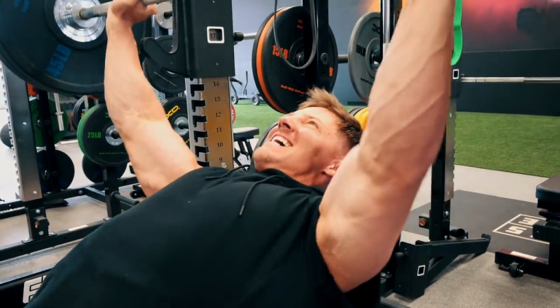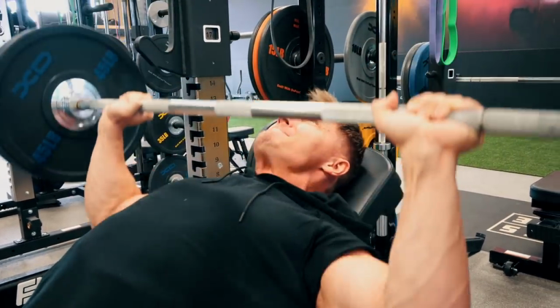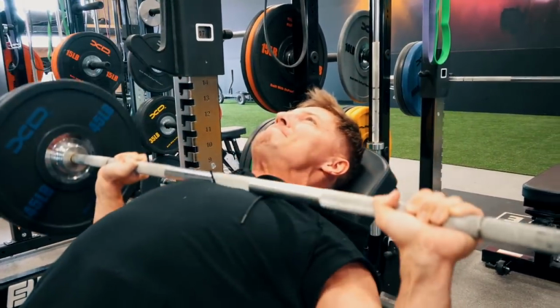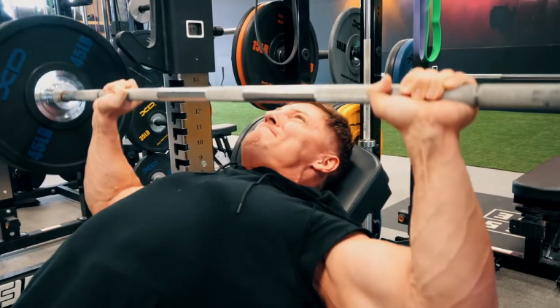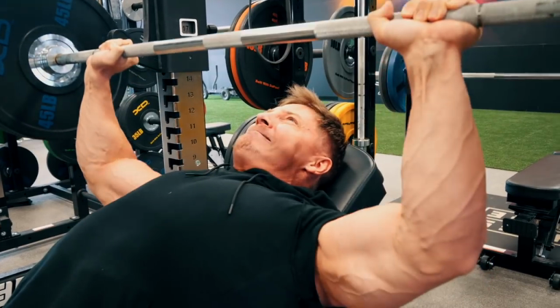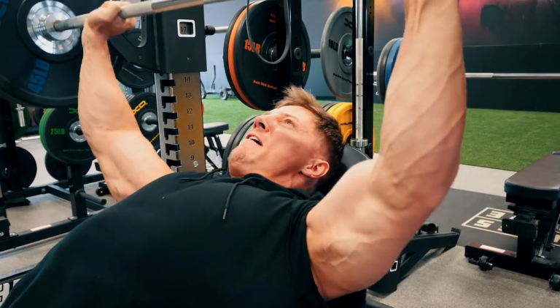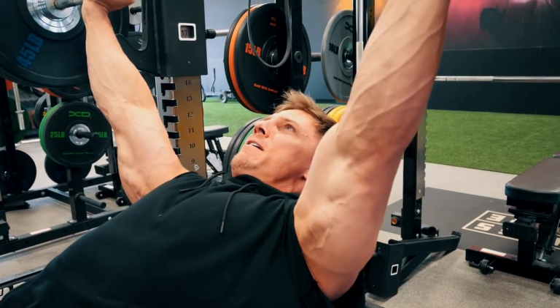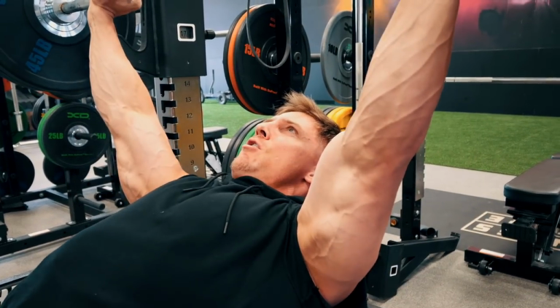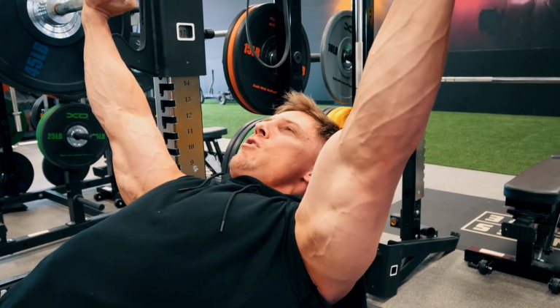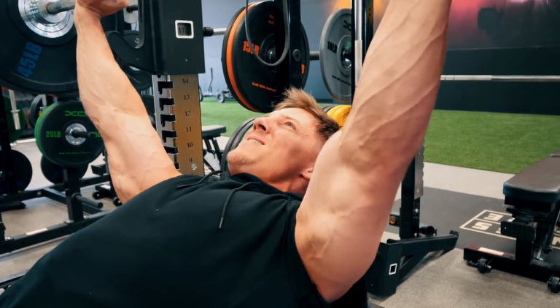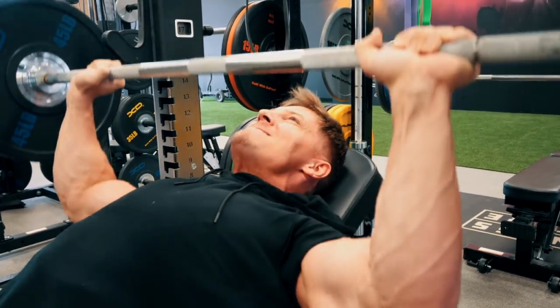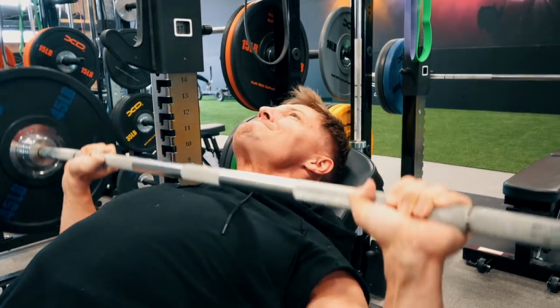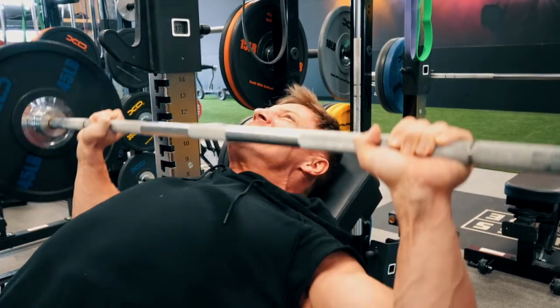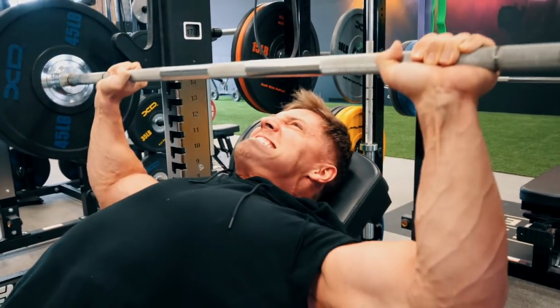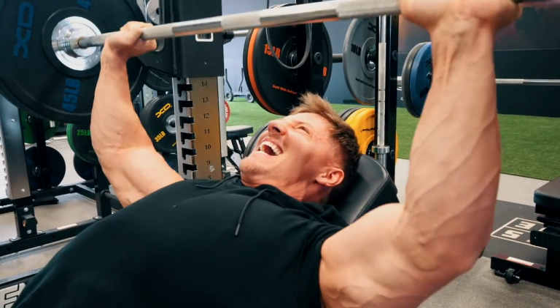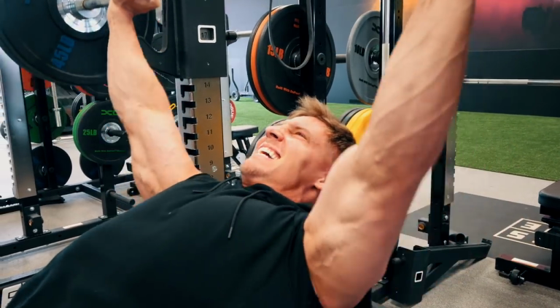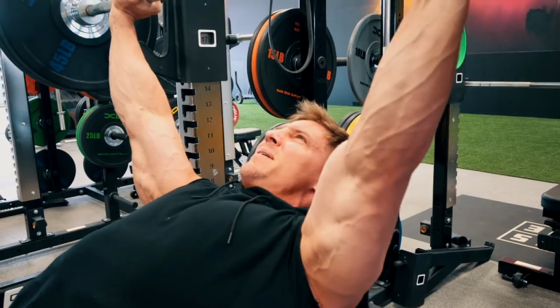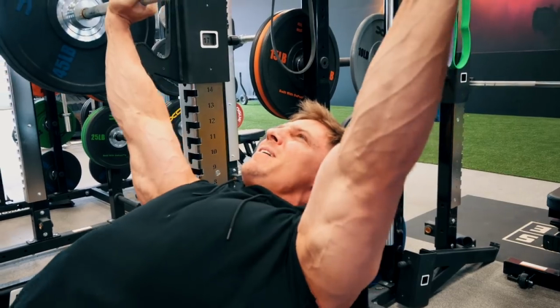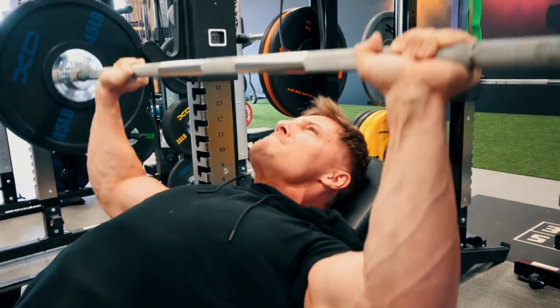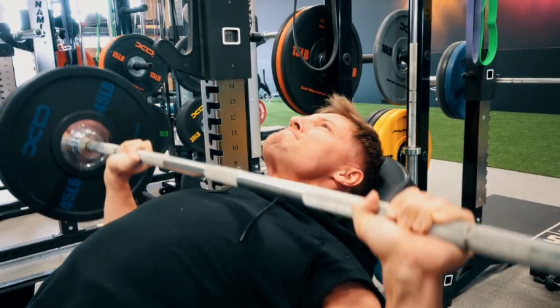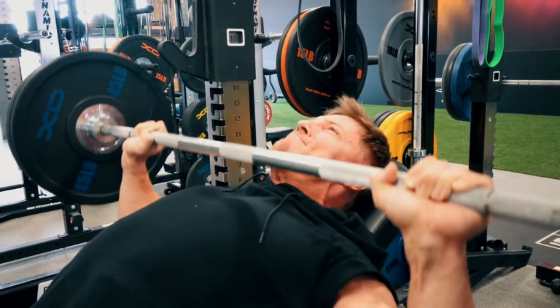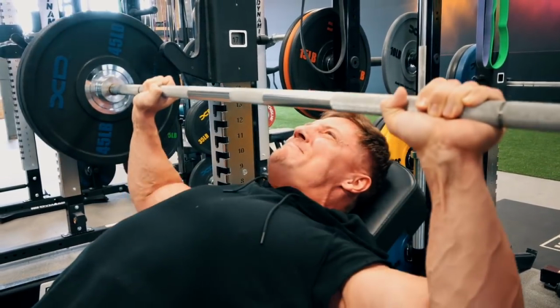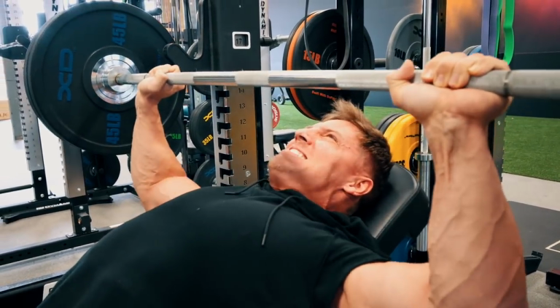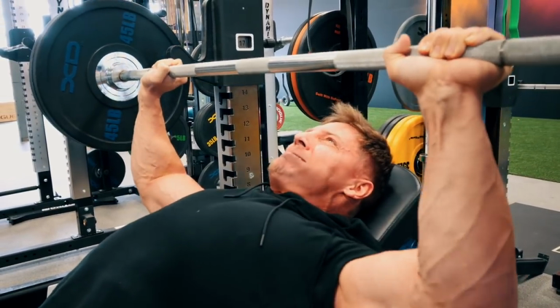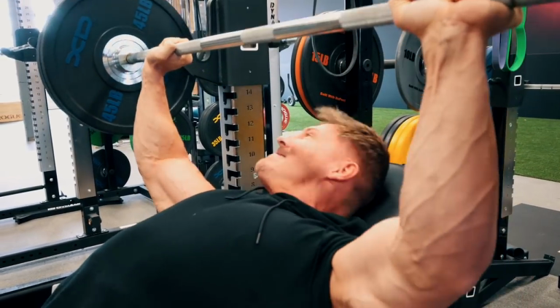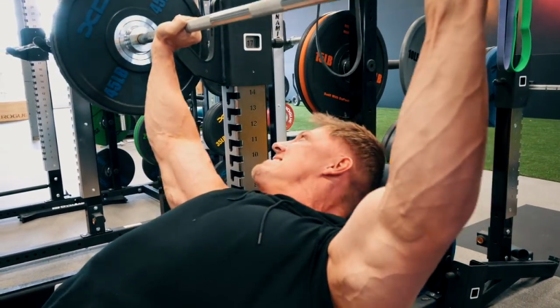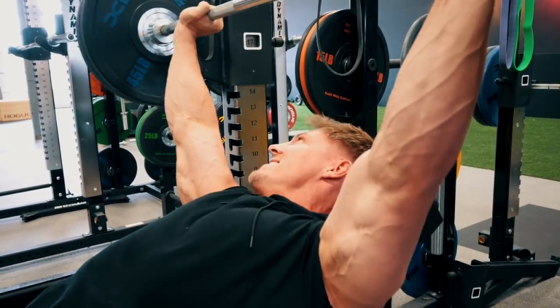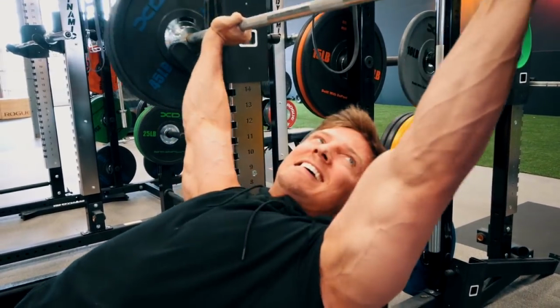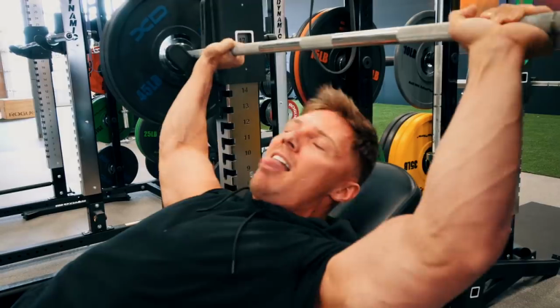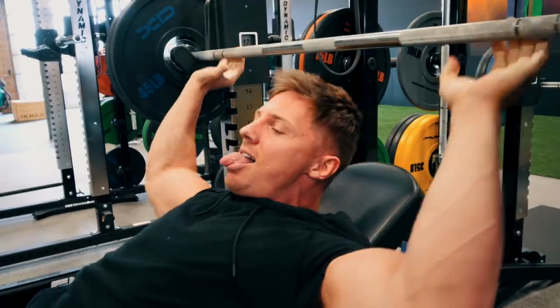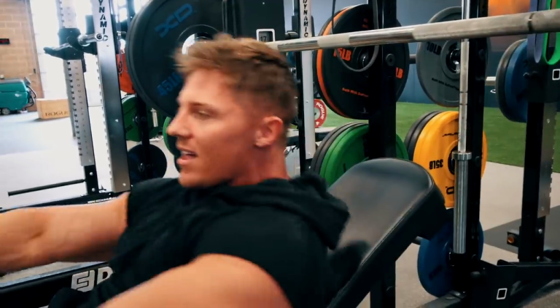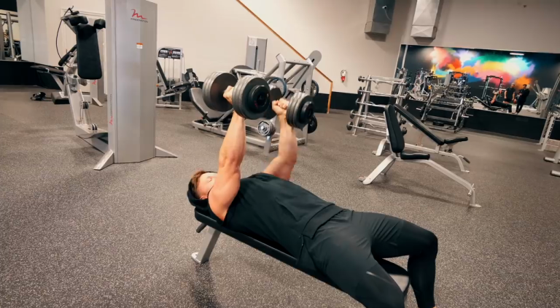The forearm veins are screaming. Middle of the chest, up above, over the eyes. I don't think I got eight there either — I just go until failure.